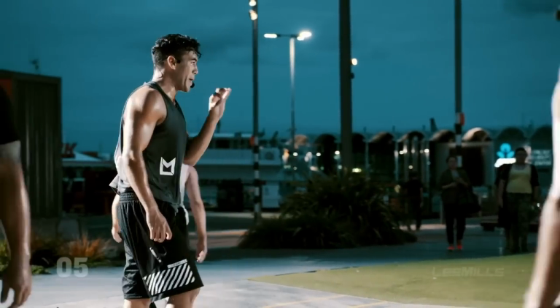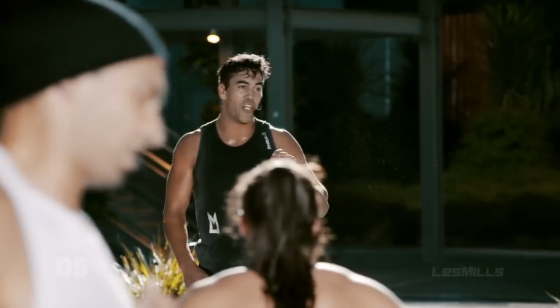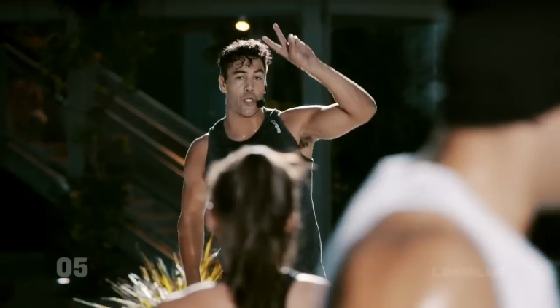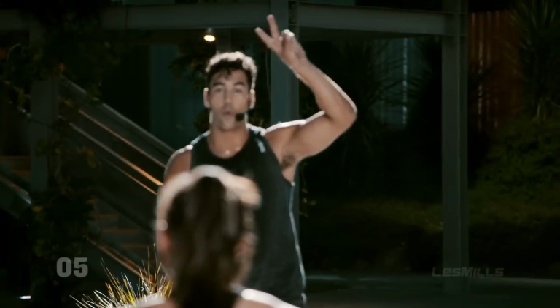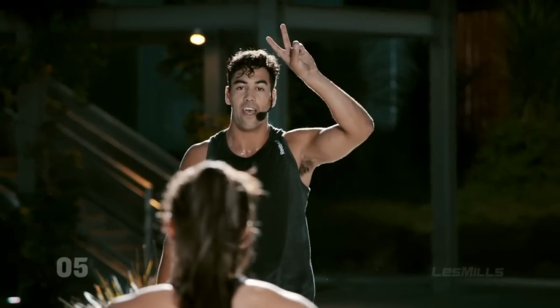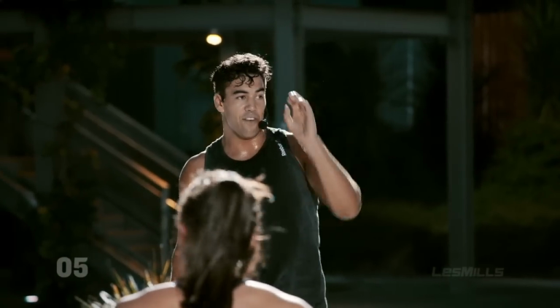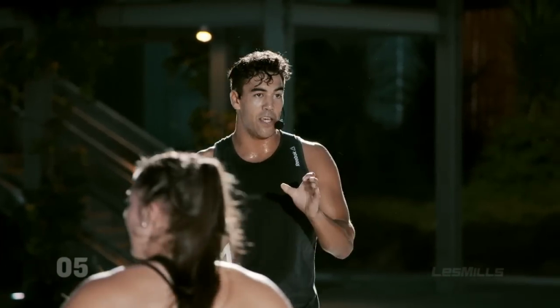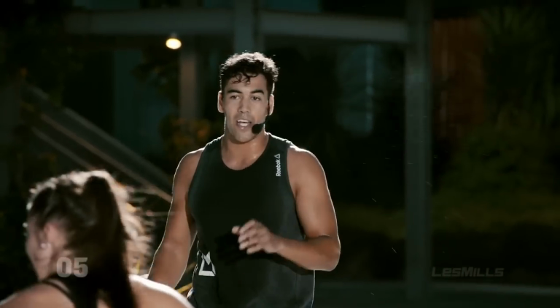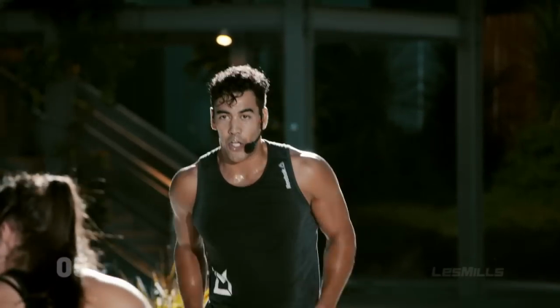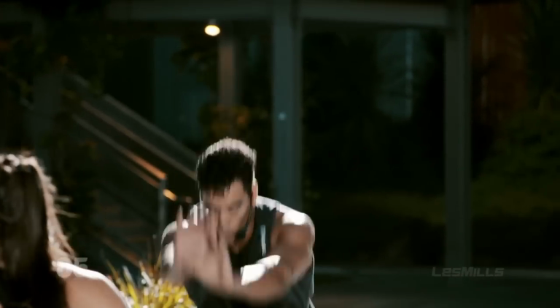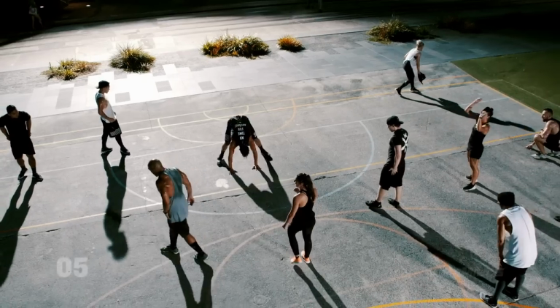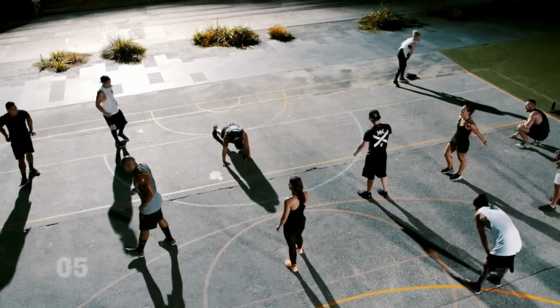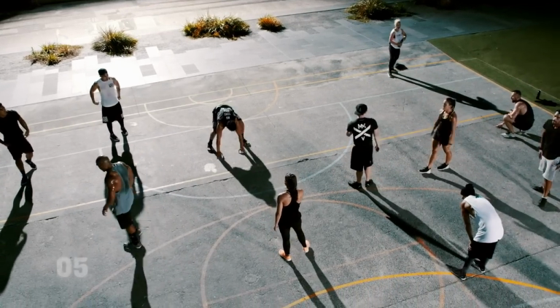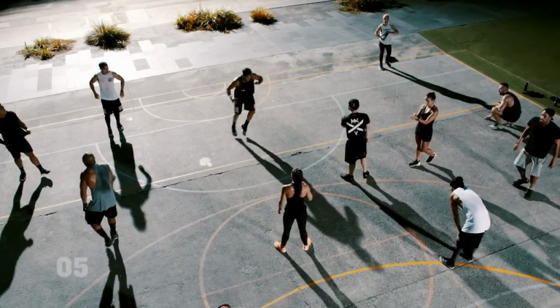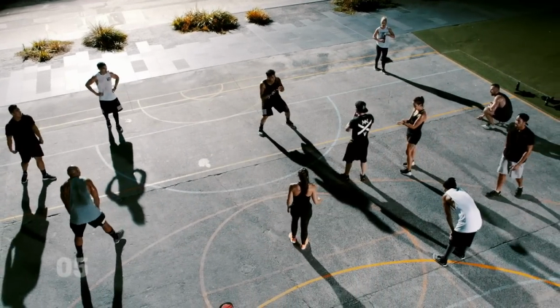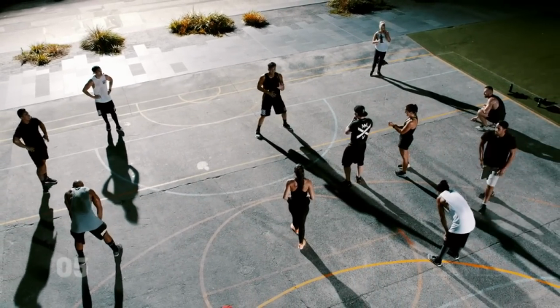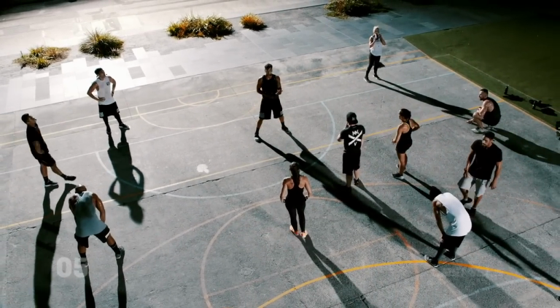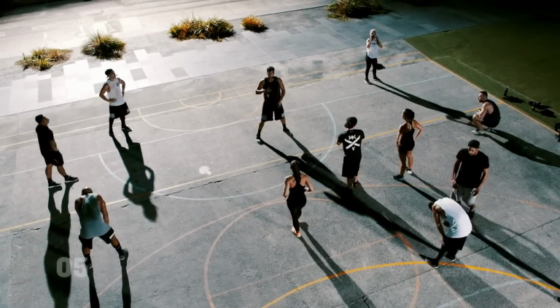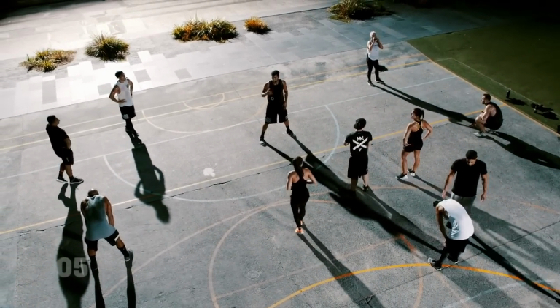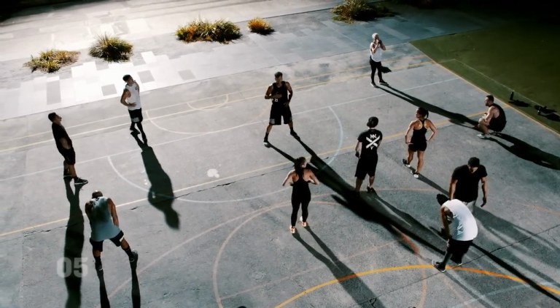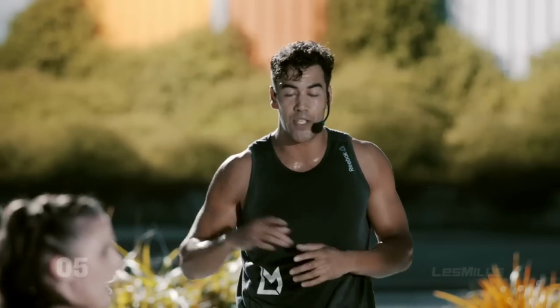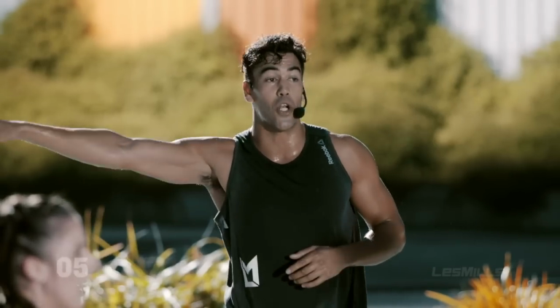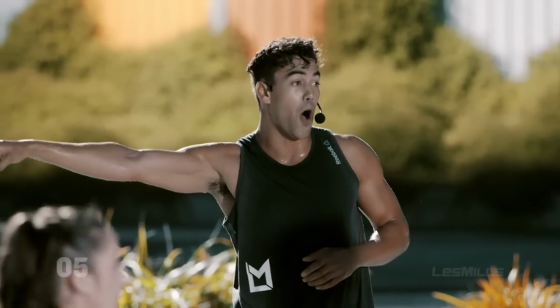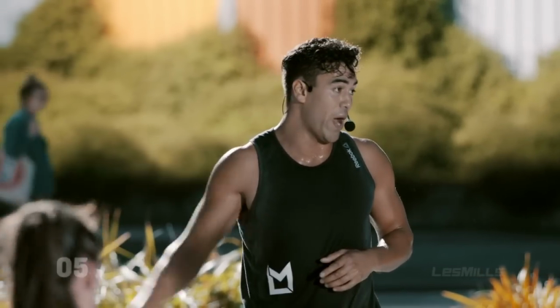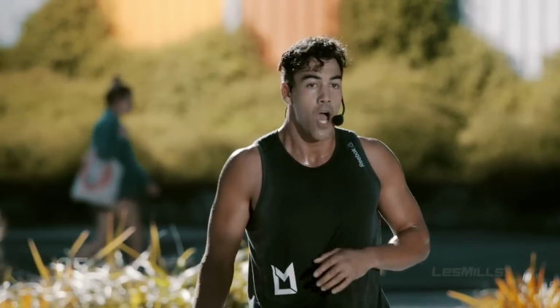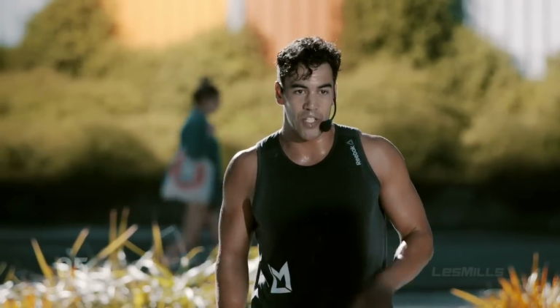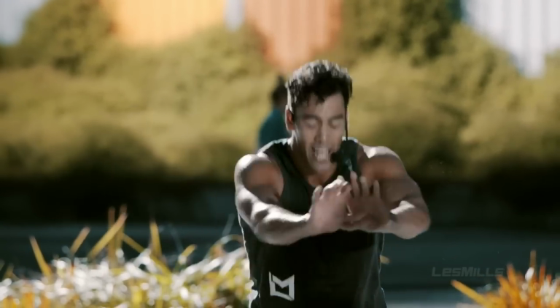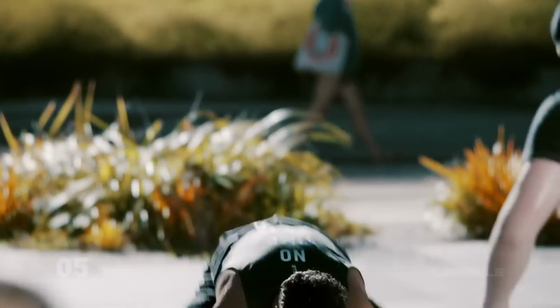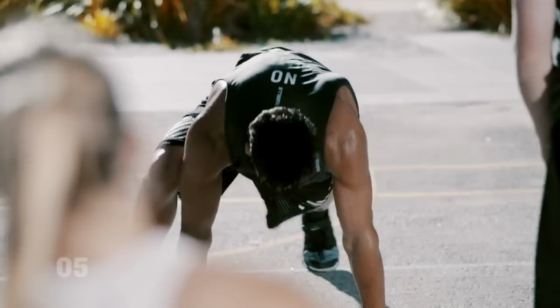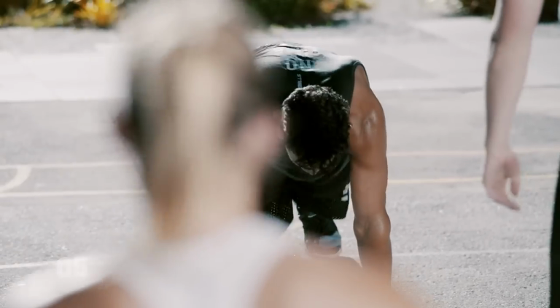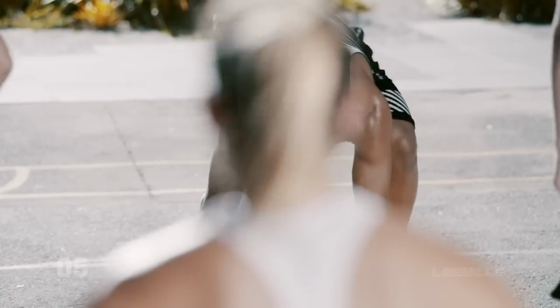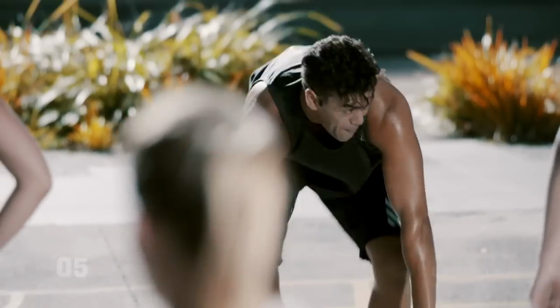Beep test challenge, two minutes of work. Every time you hear the buzzer, you're gonna crank one squat burpee, one jump to the side and then hold. When you hear it again, same deal, but you're gonna move the opposite way. Option today, any time you need, walk the feet back.